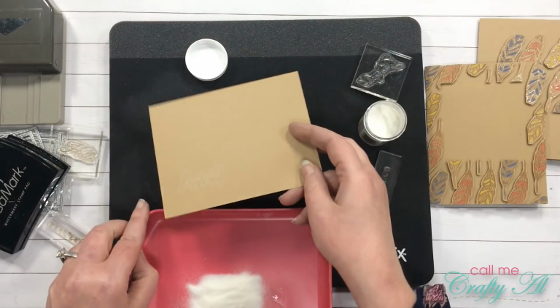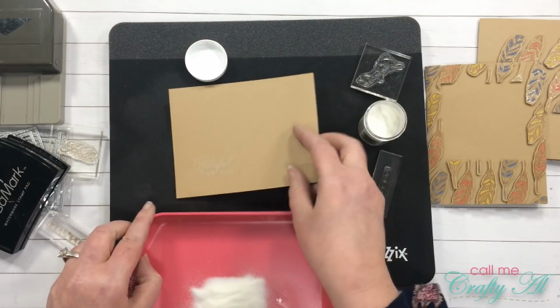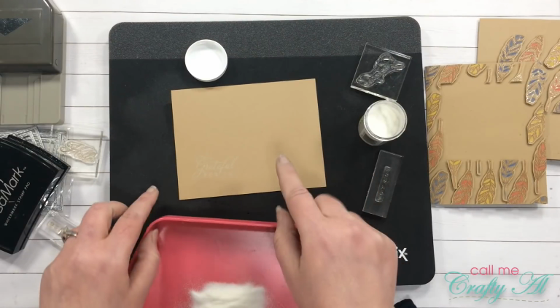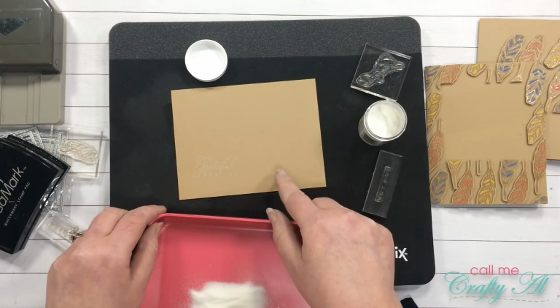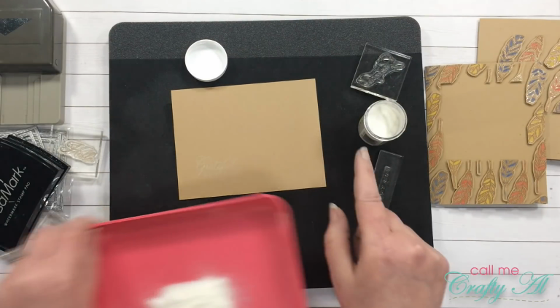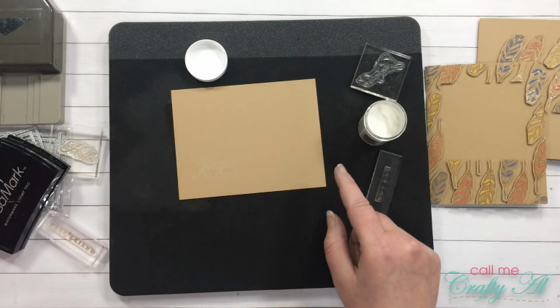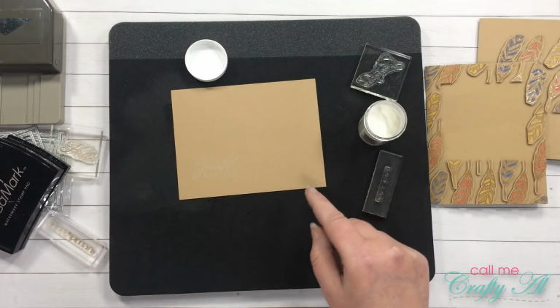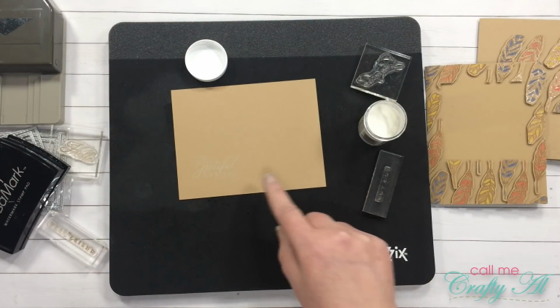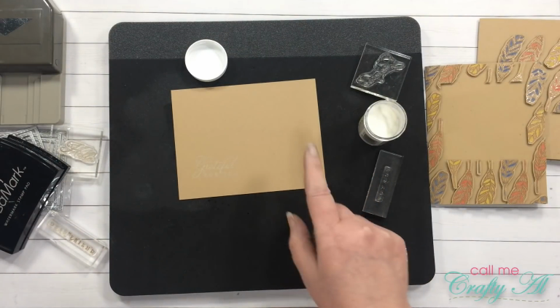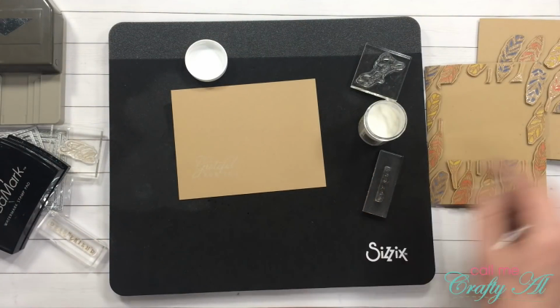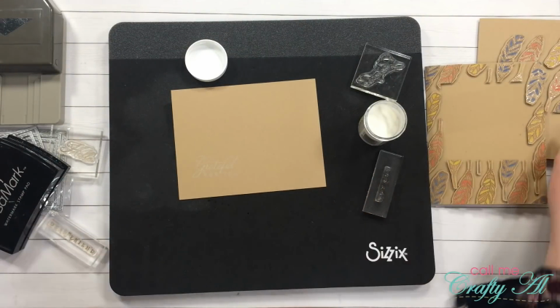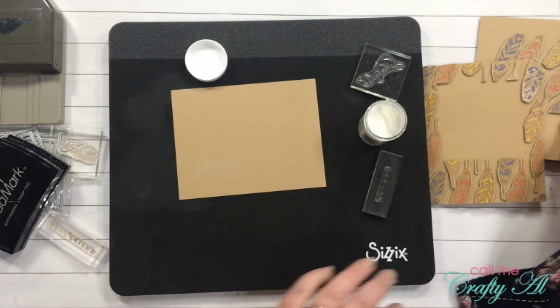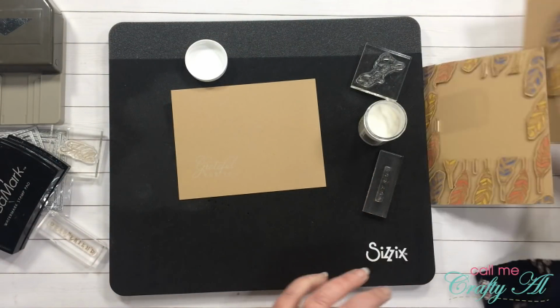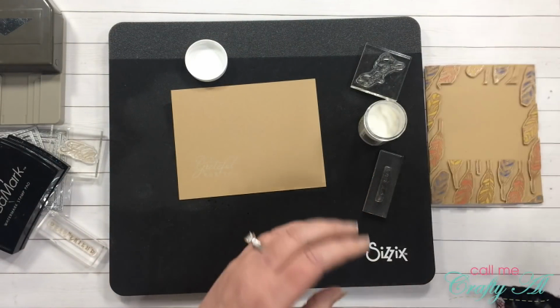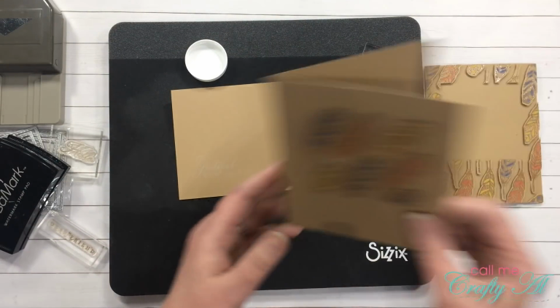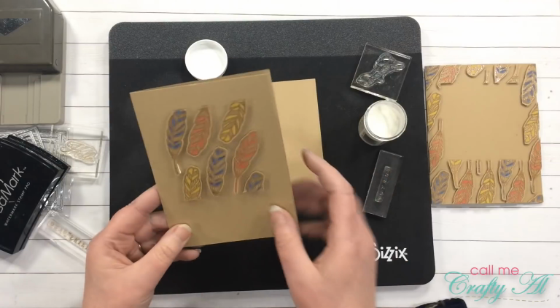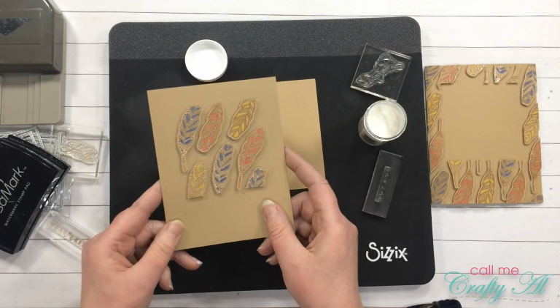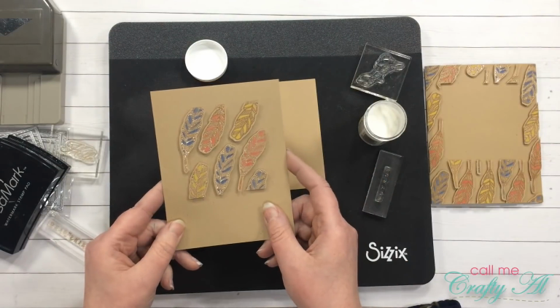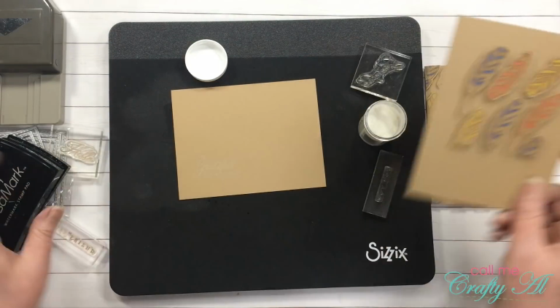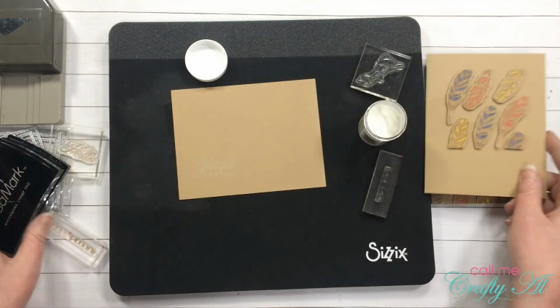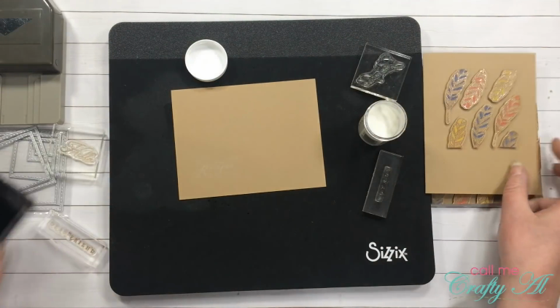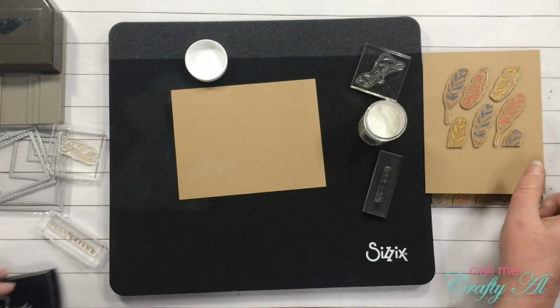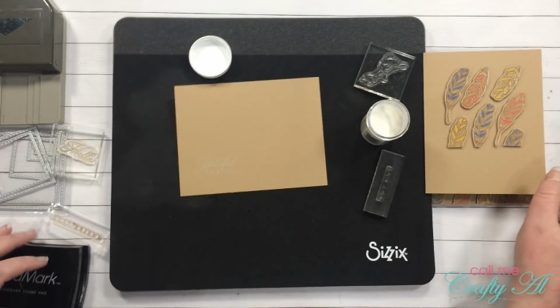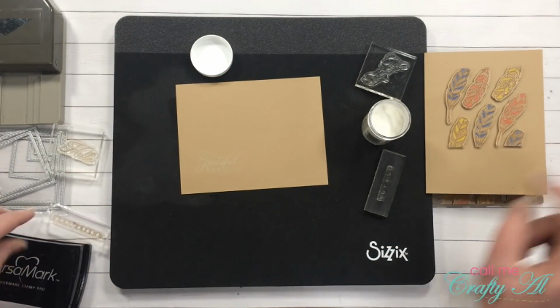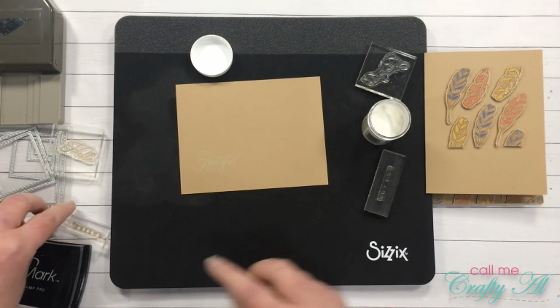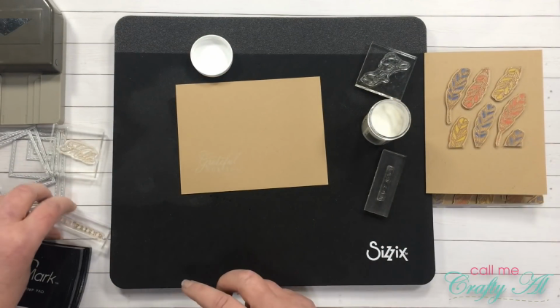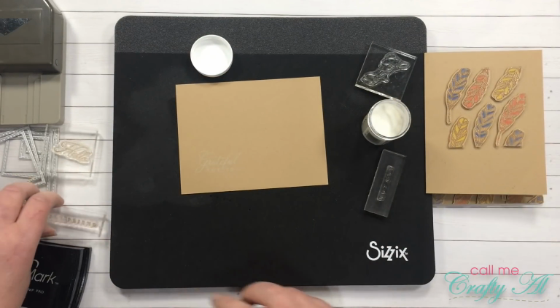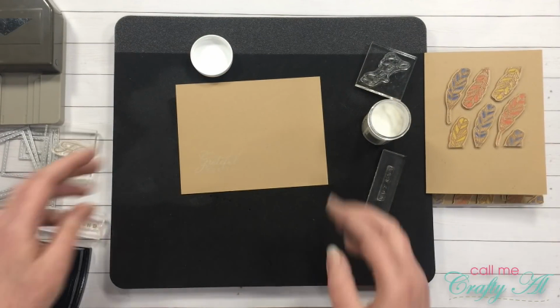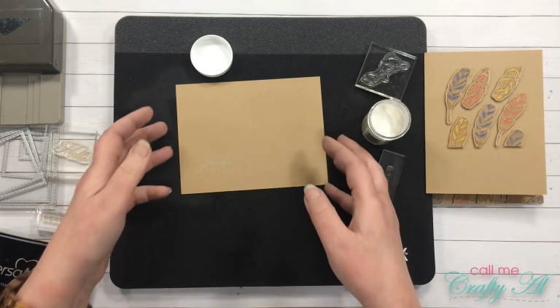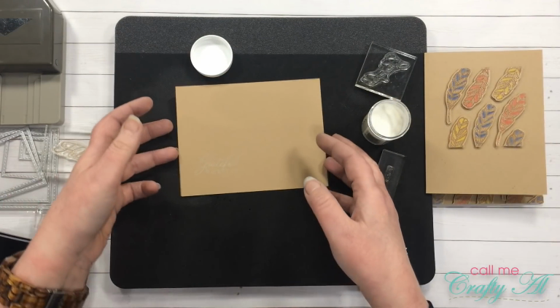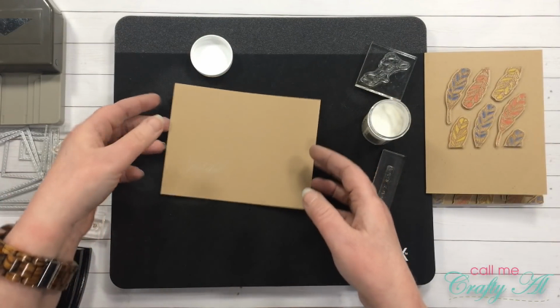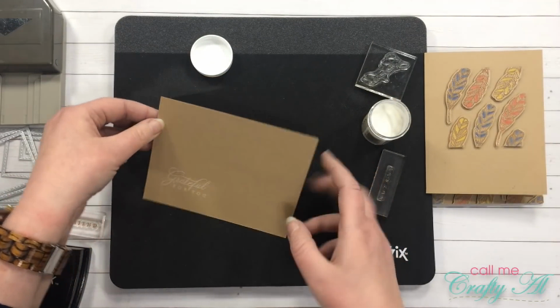Before I heat emboss it I'm going to go ahead and do the second sentiment, which will go on the second card. I will be using 'hello' and 'dear friend' for that one.